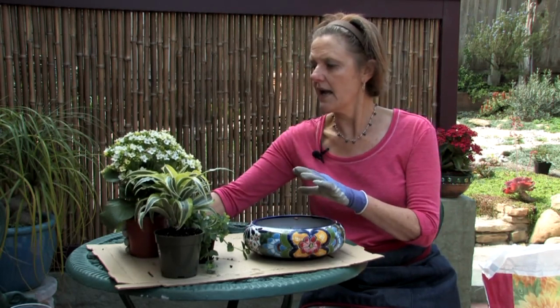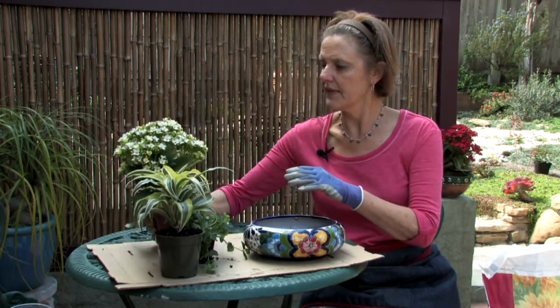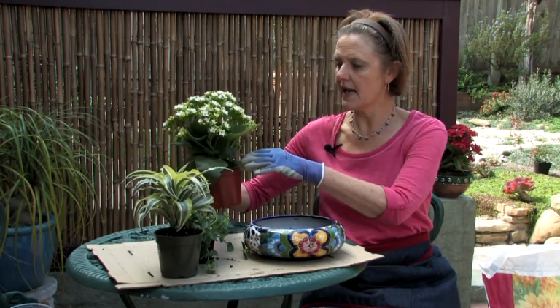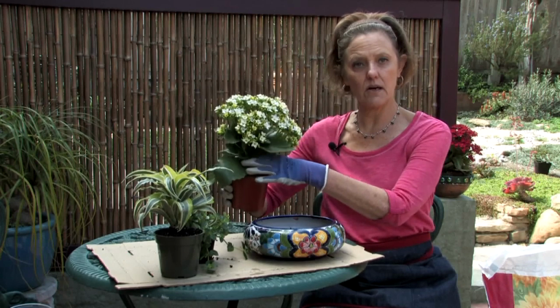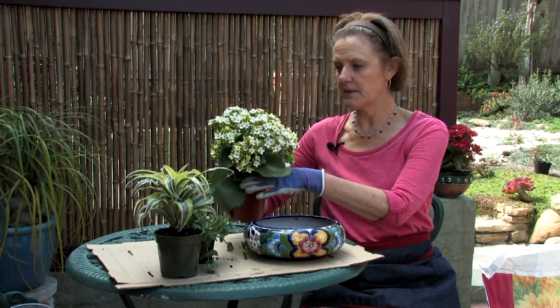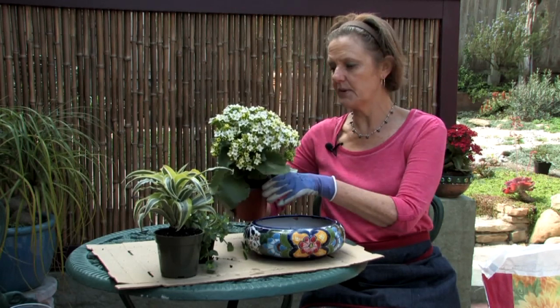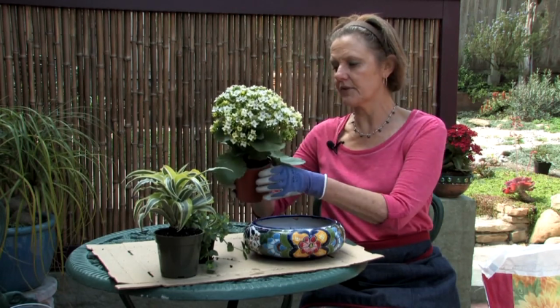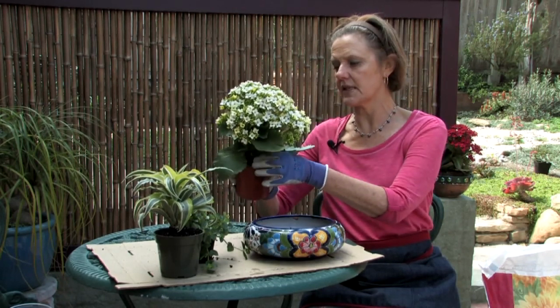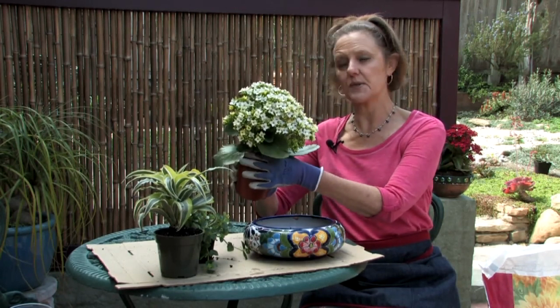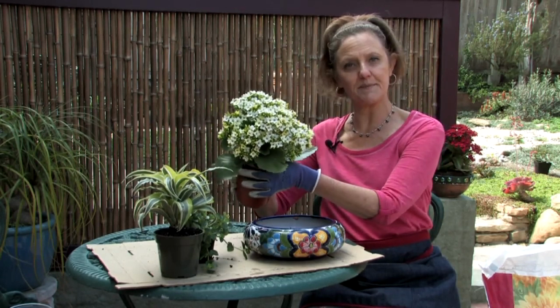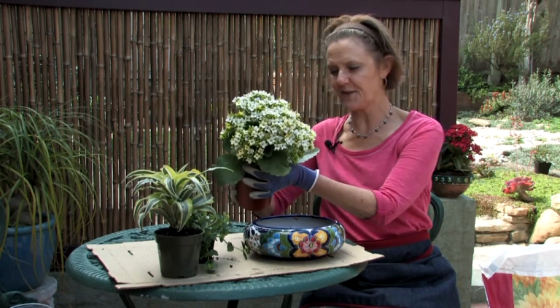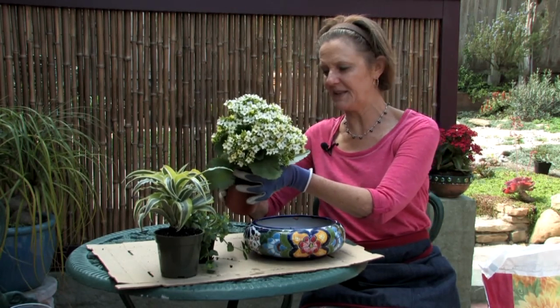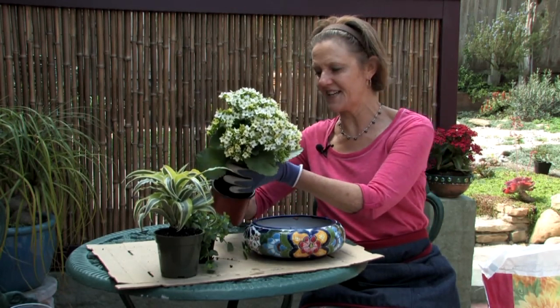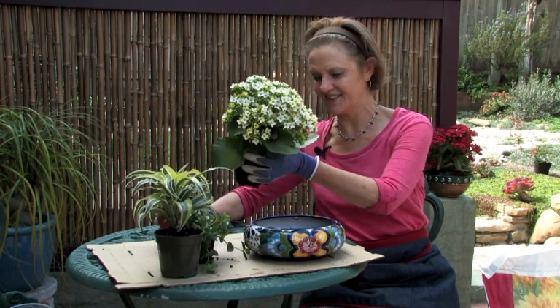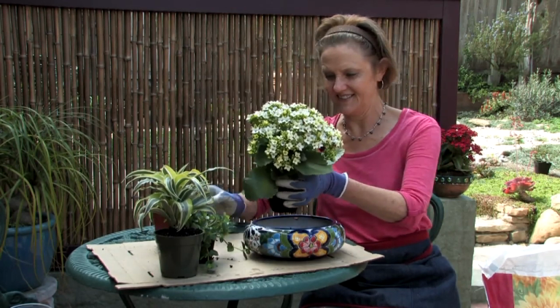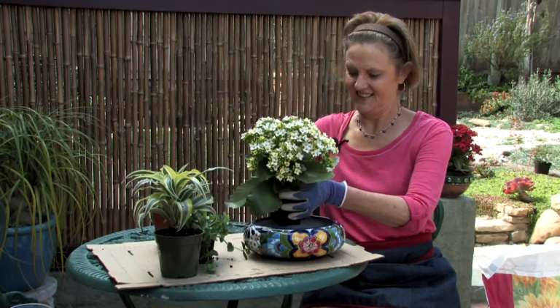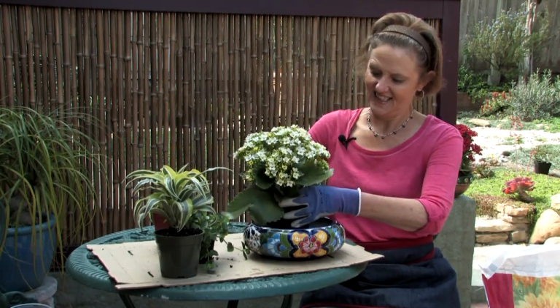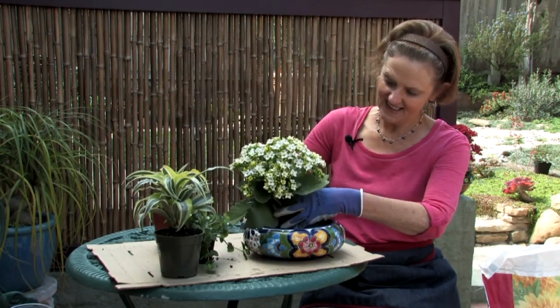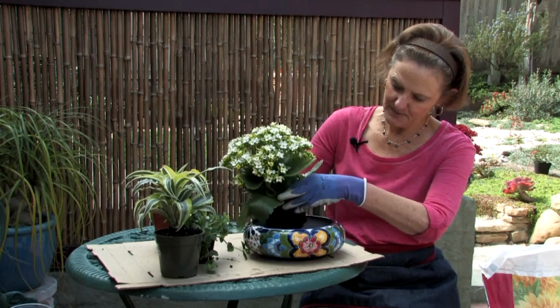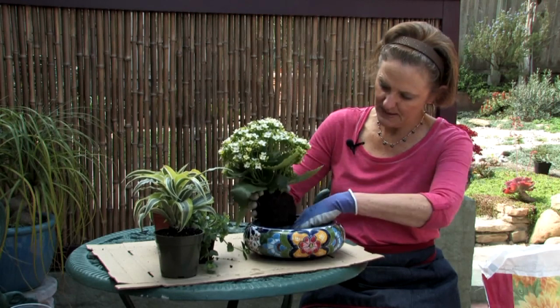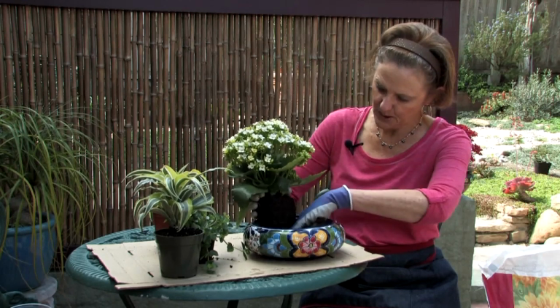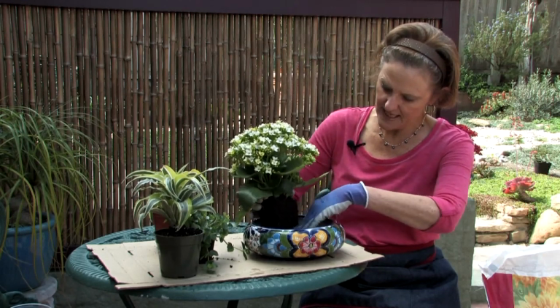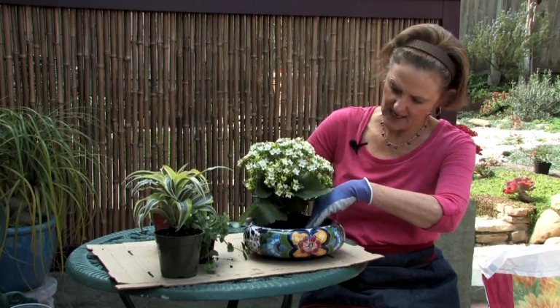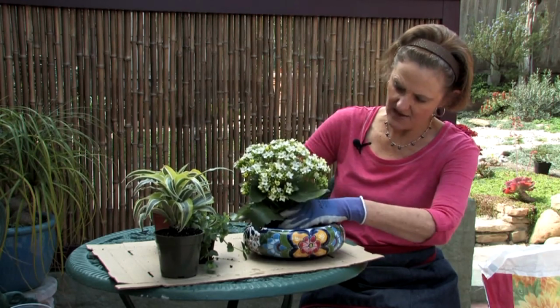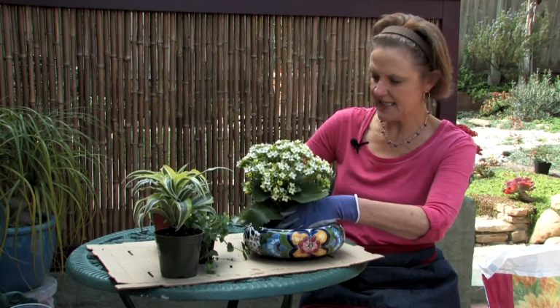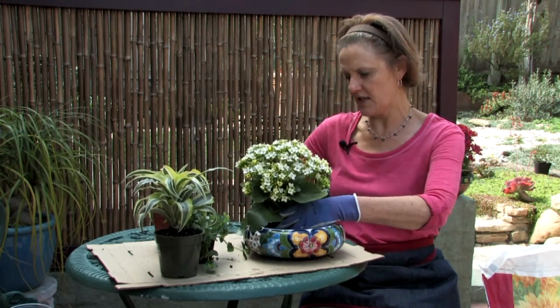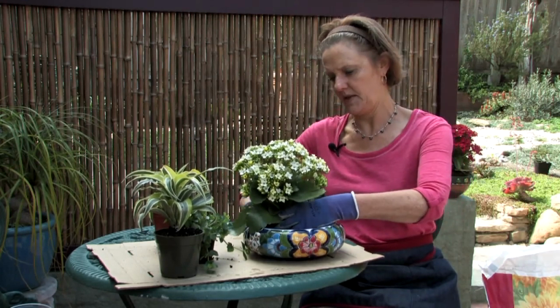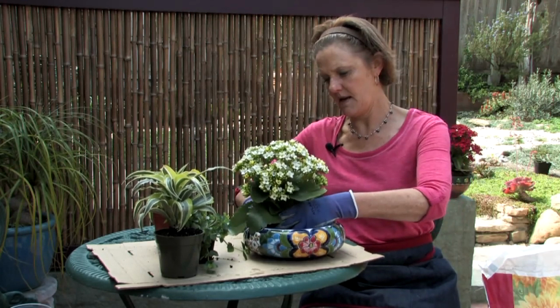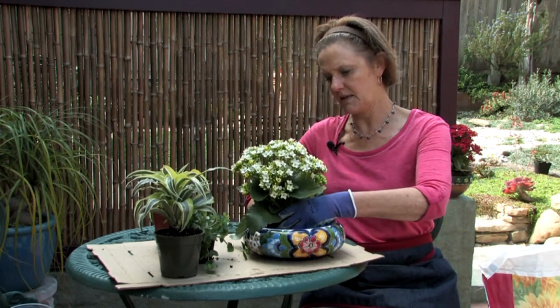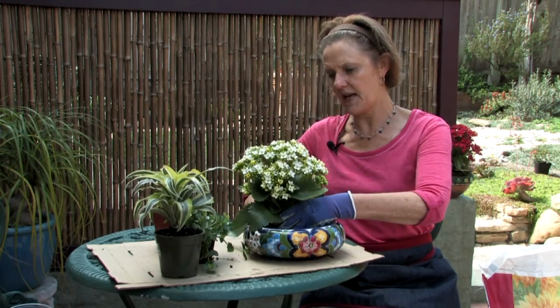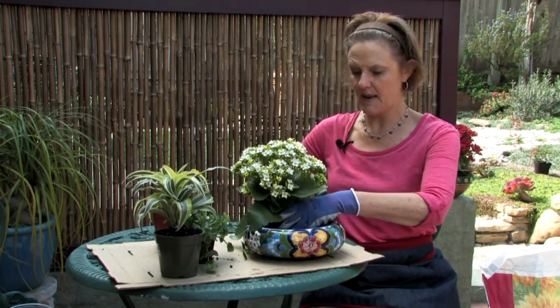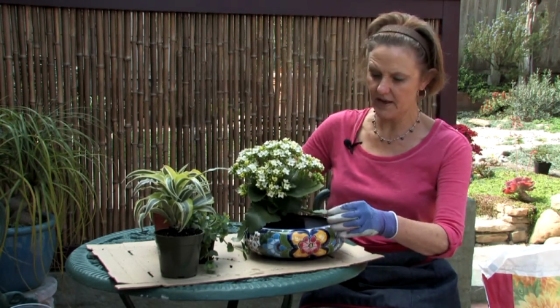This kalanchoe I'm going to put in first. I chose this because I thought it'd be nice to have a little bit of bloom on the desk, so I'm going to put that in the back there.